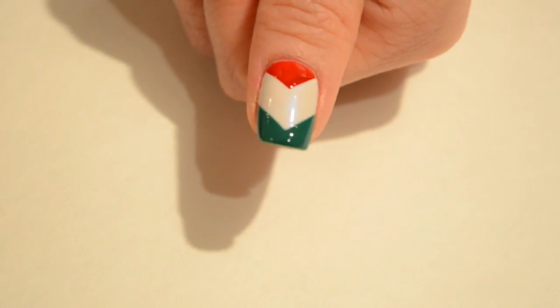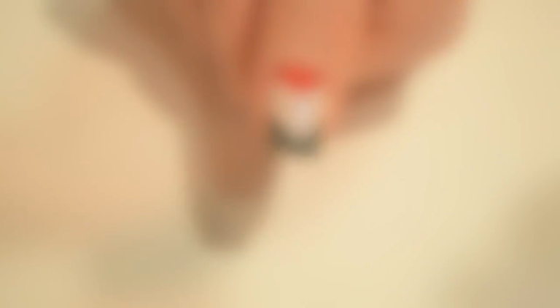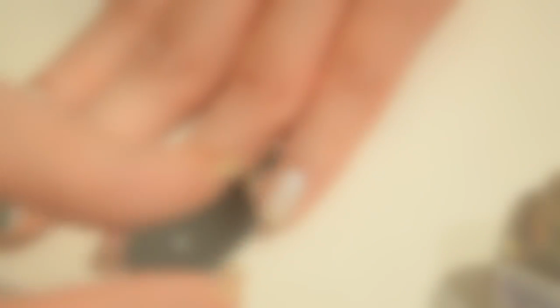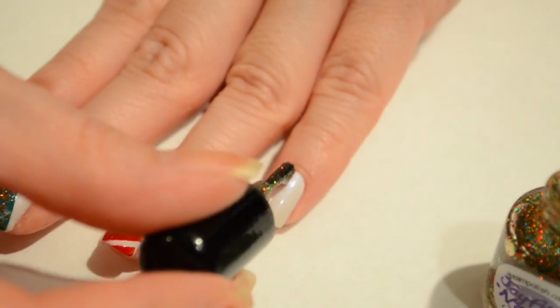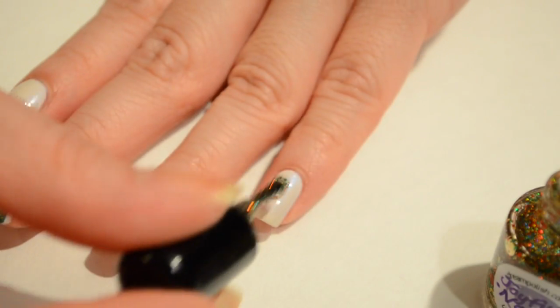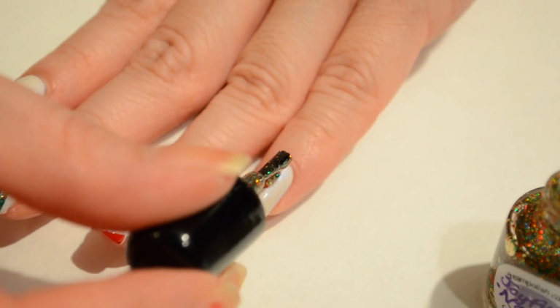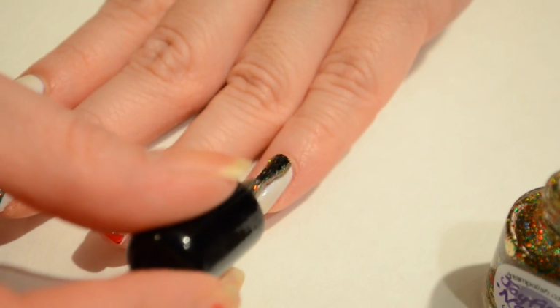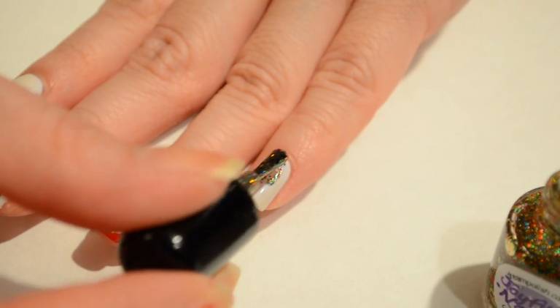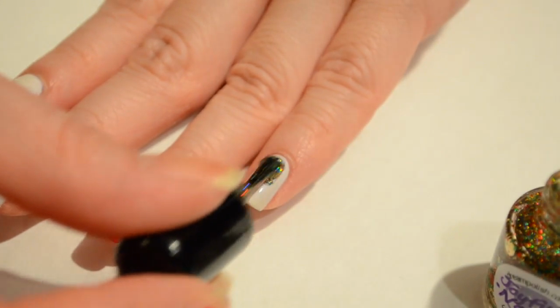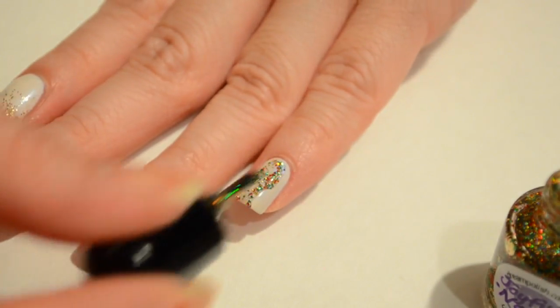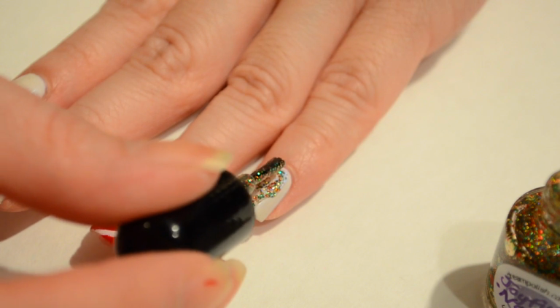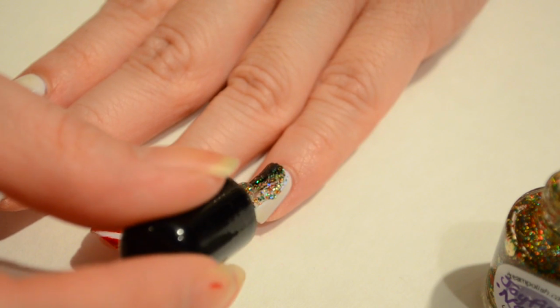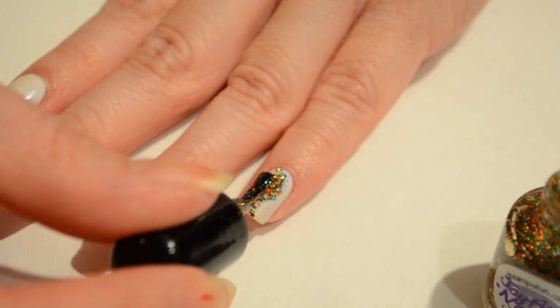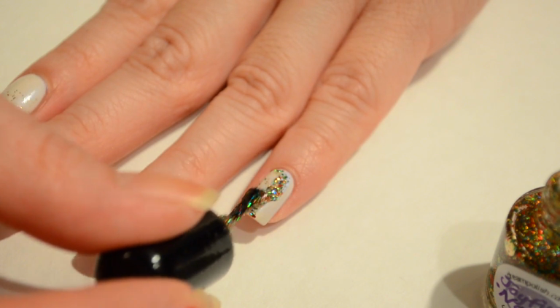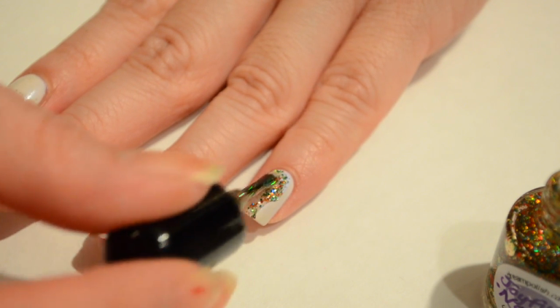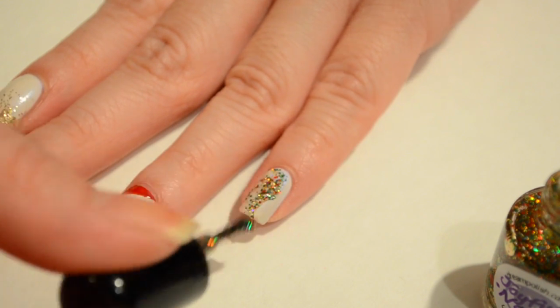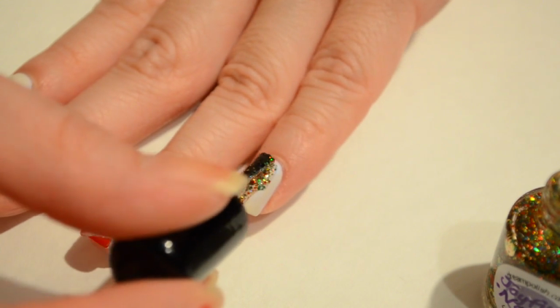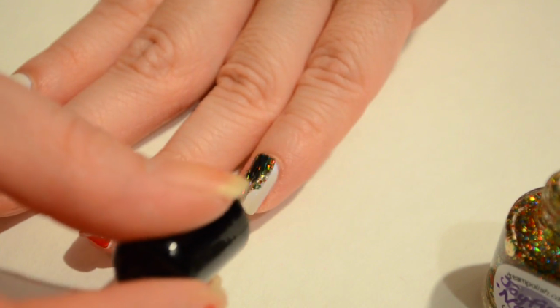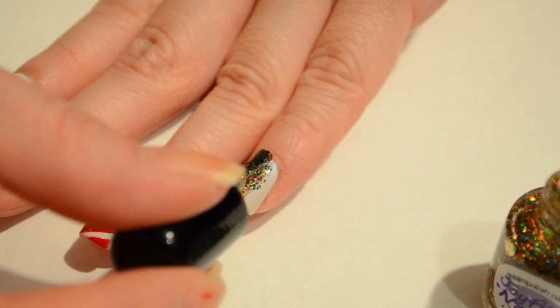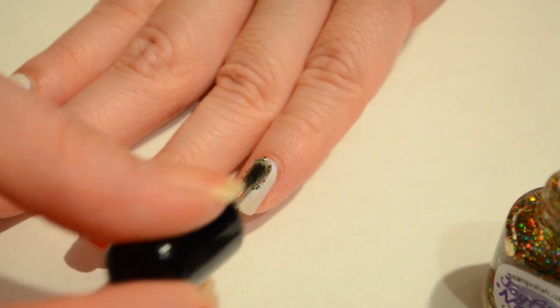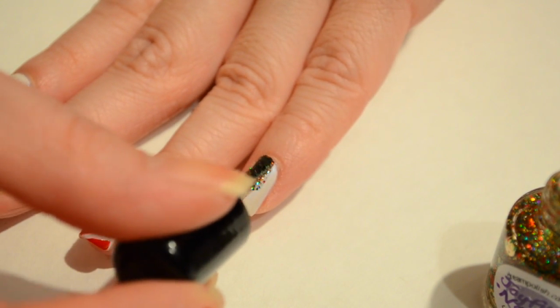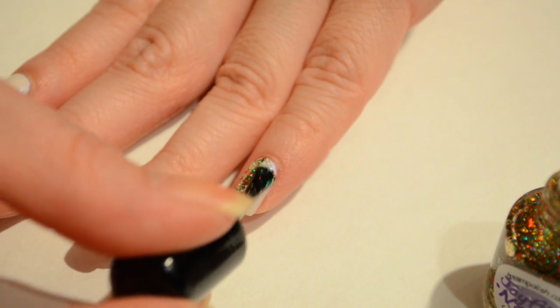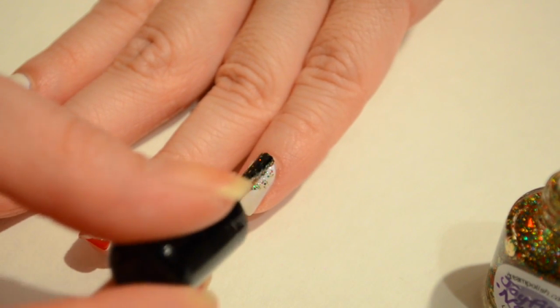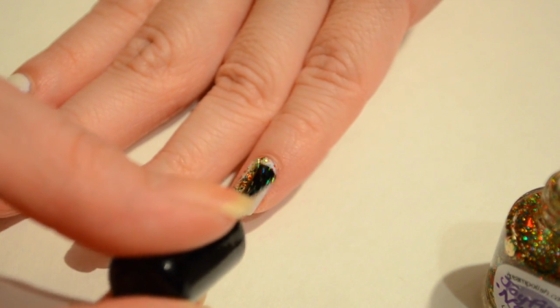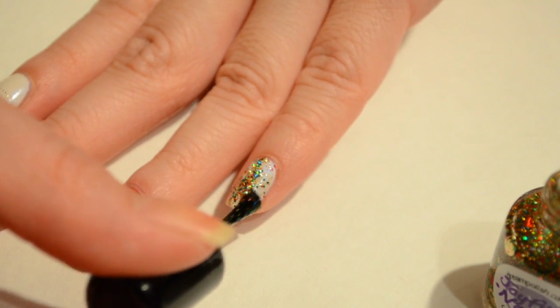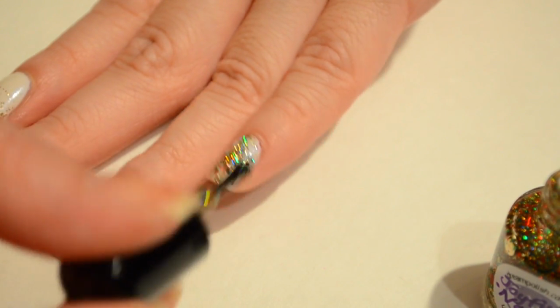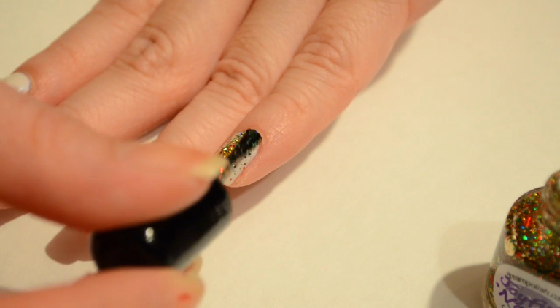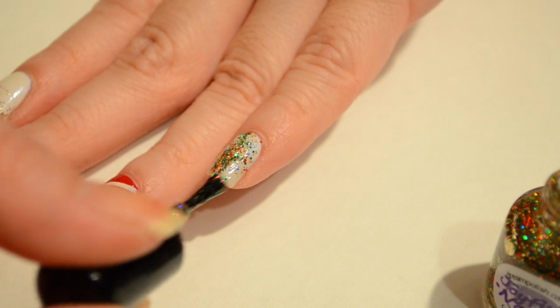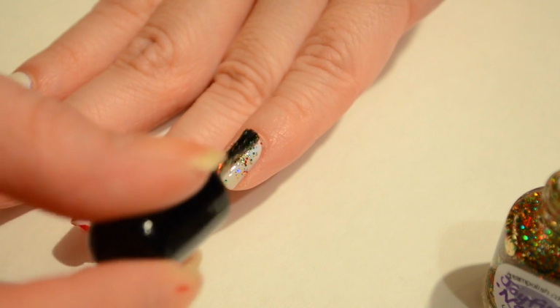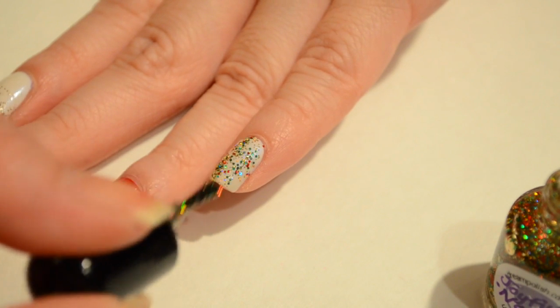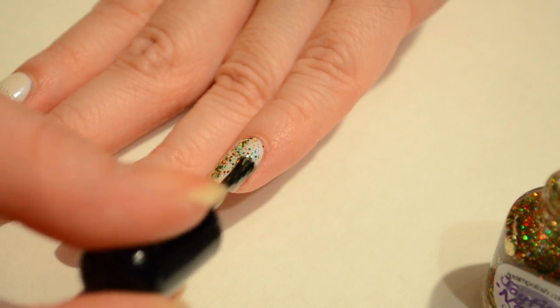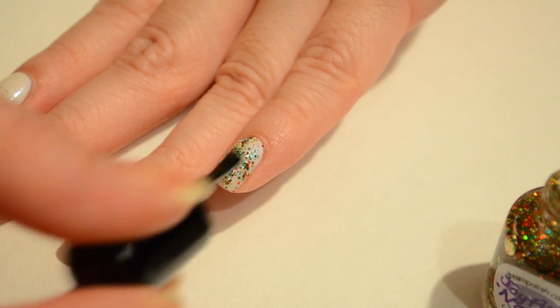Red, white, and green! And when all else fails, you can take a festive glitter and apply it to your nails, because really there's nothing wrong with a little glitter on Christmas.